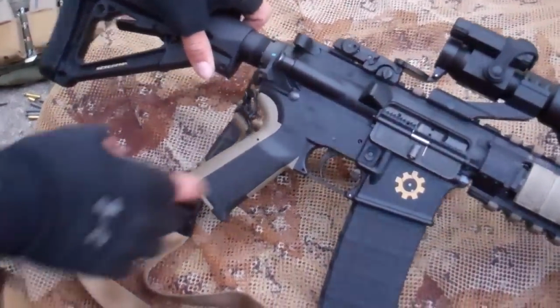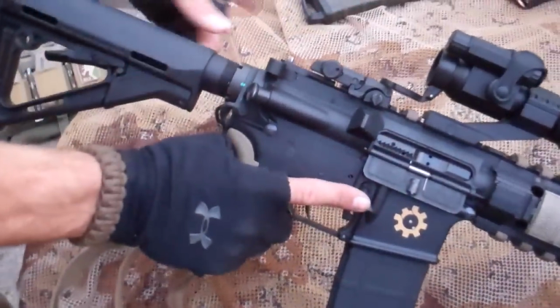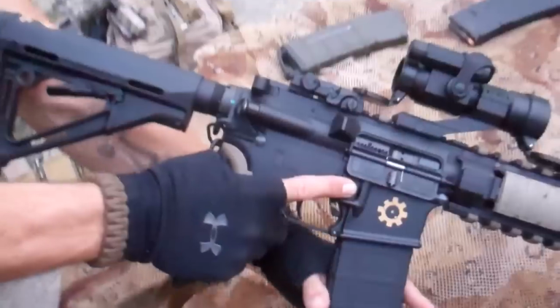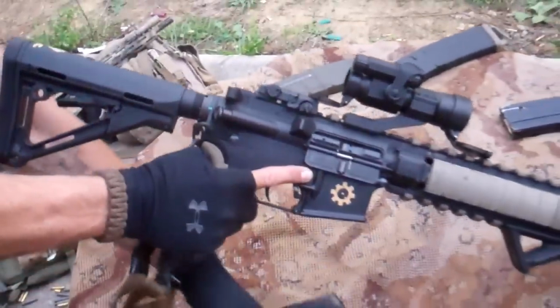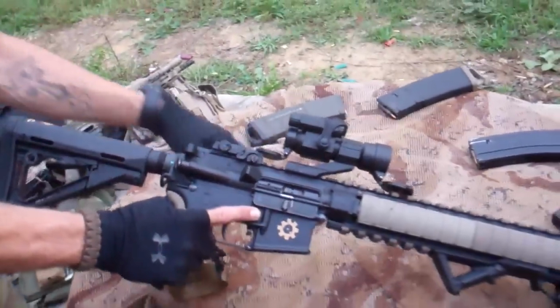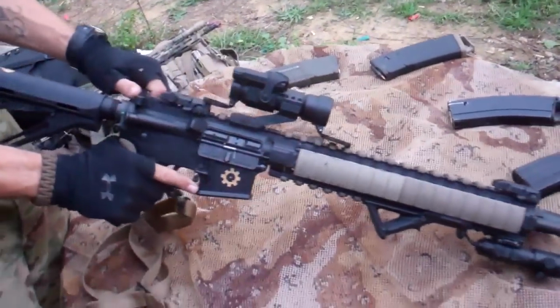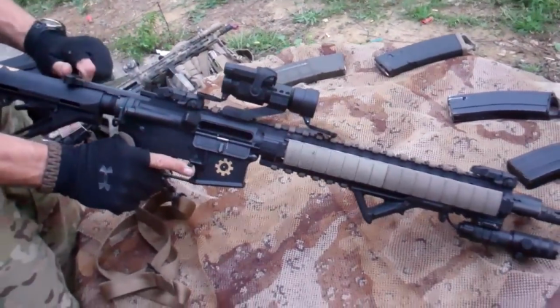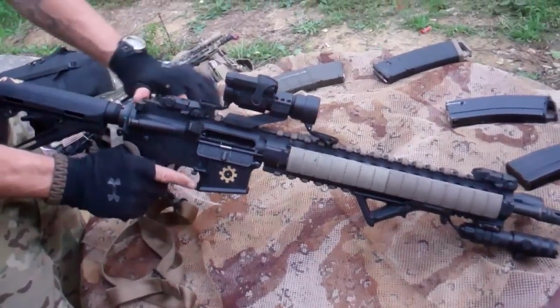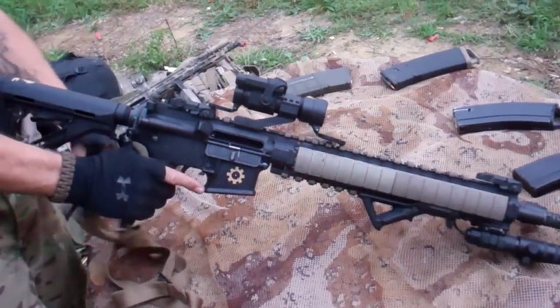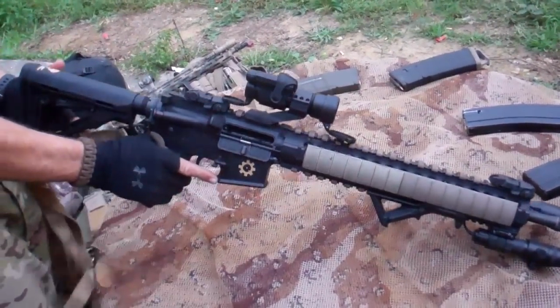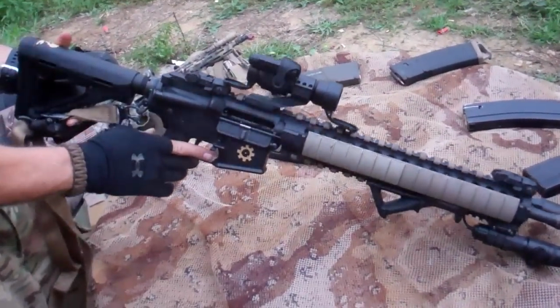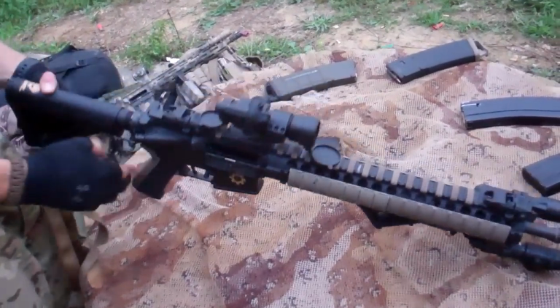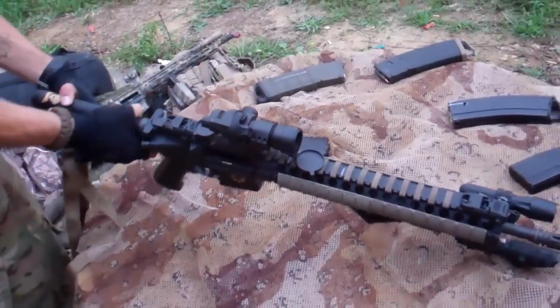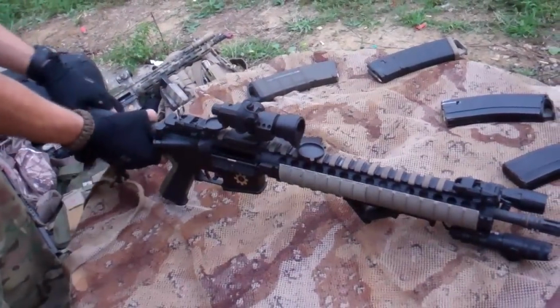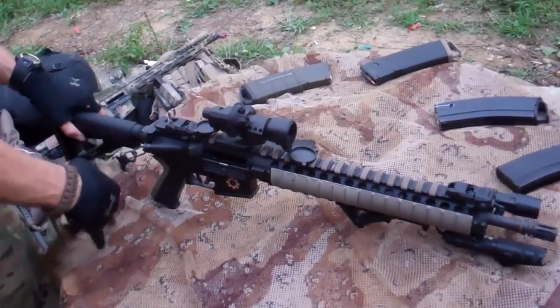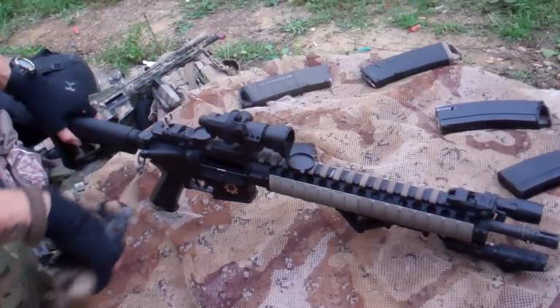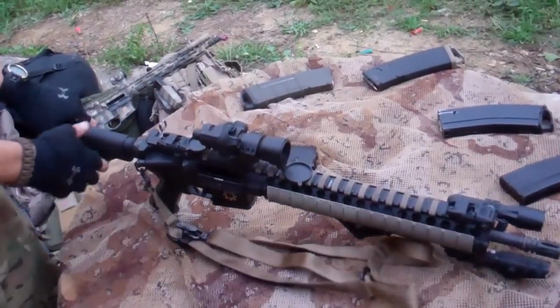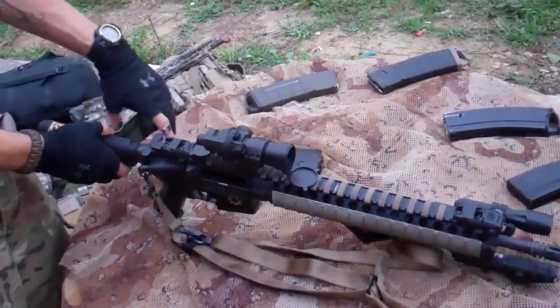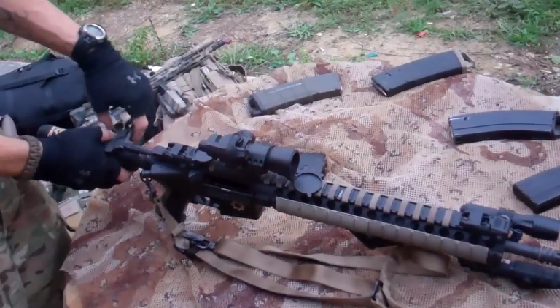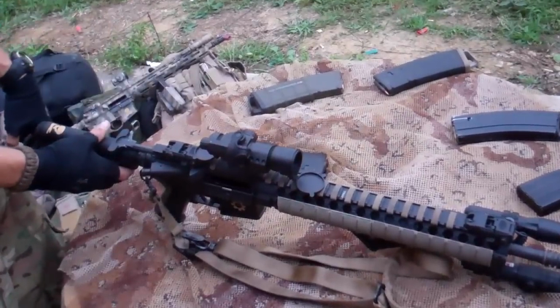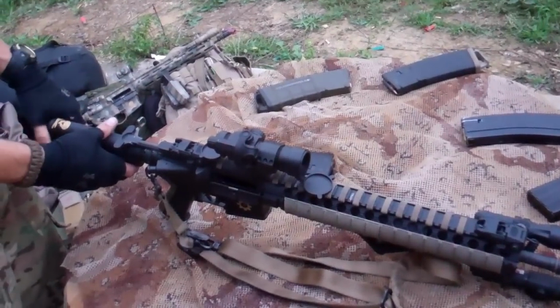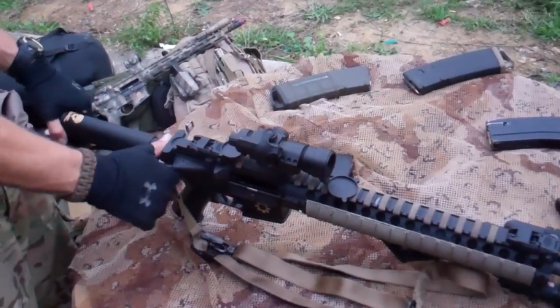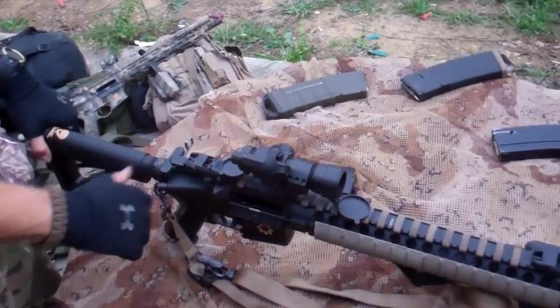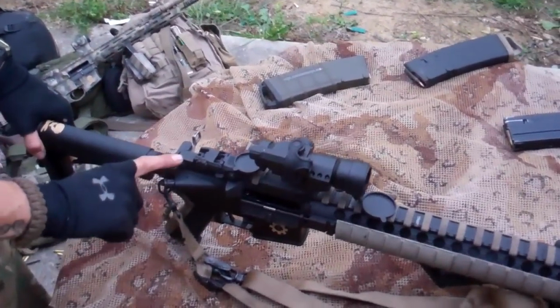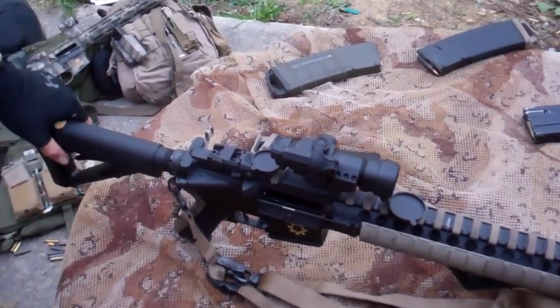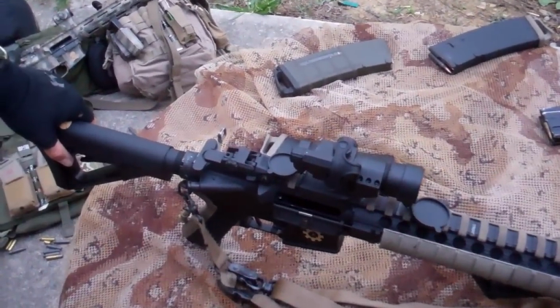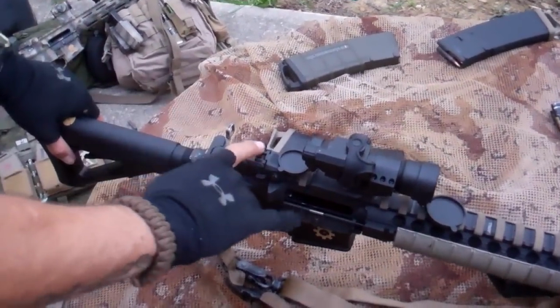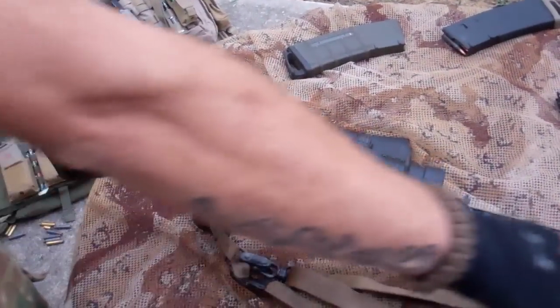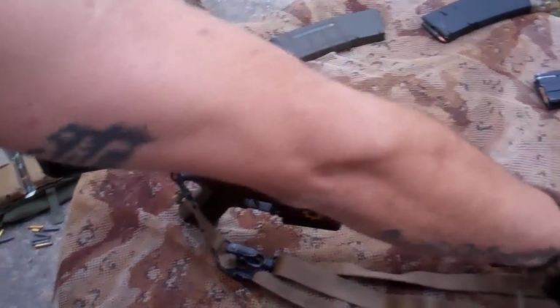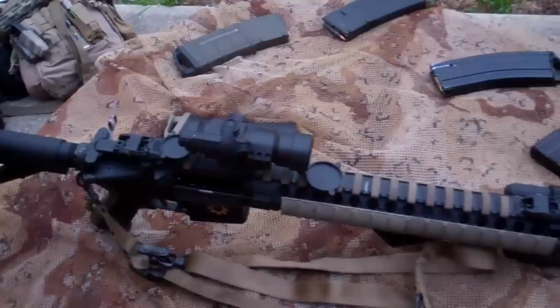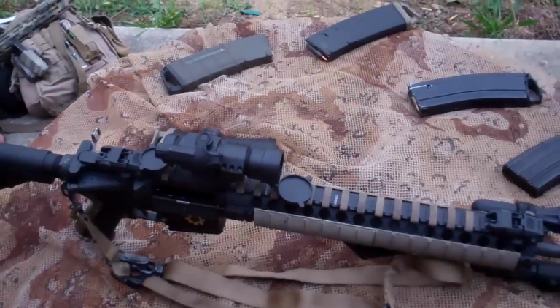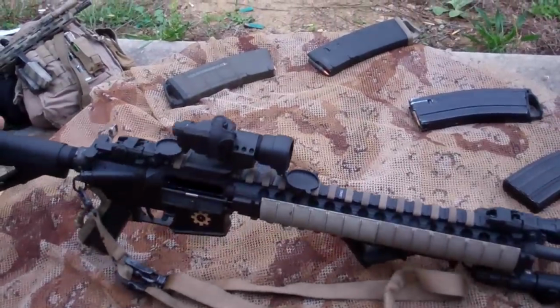I'm going to clear it real quick since I'm going to handle it, lock the bolt back. It's got a Badger extended latch, just on the stock charging handle. Gen 2 MBUS.